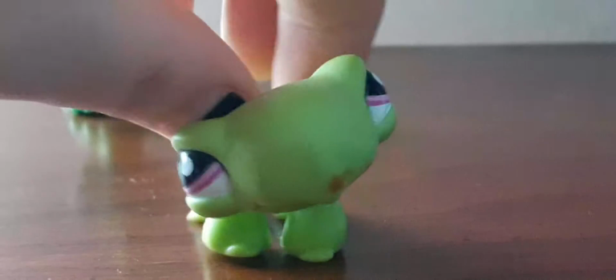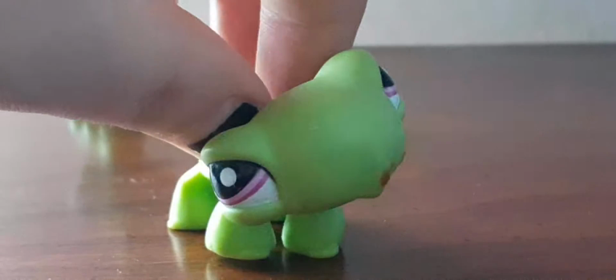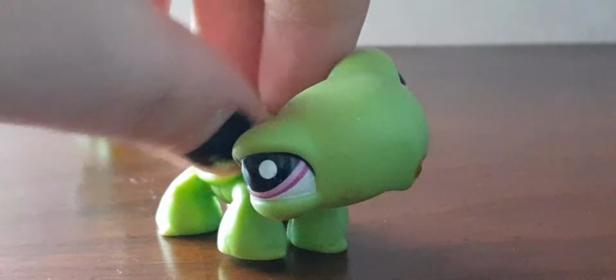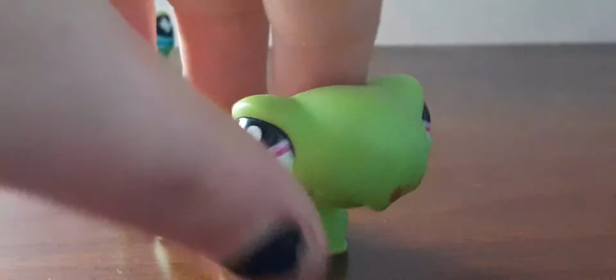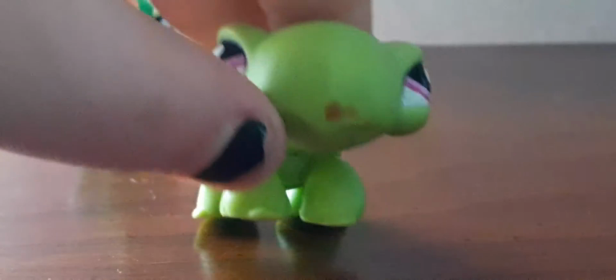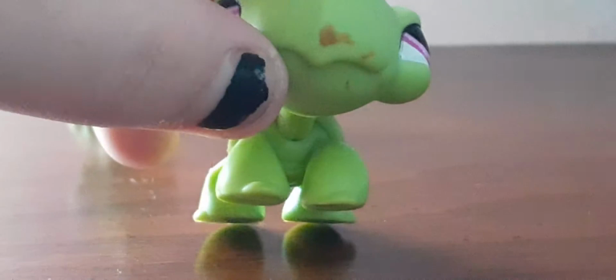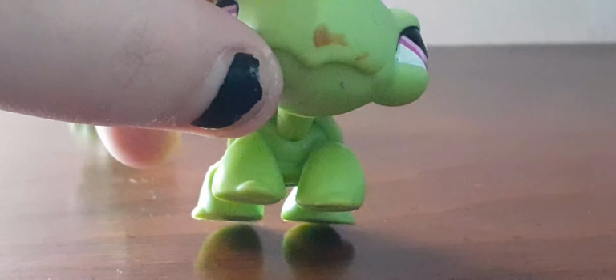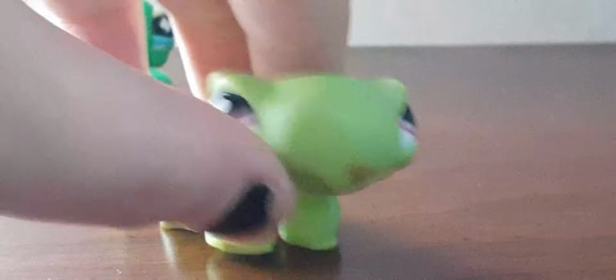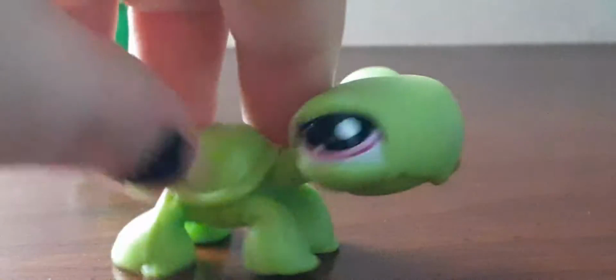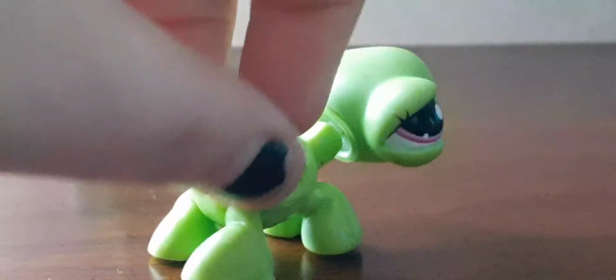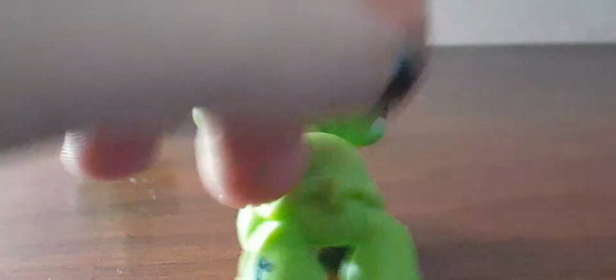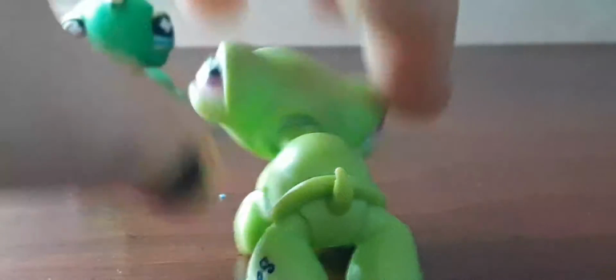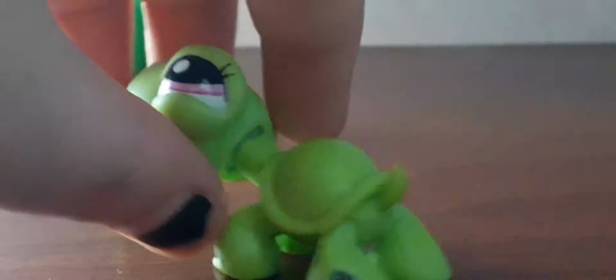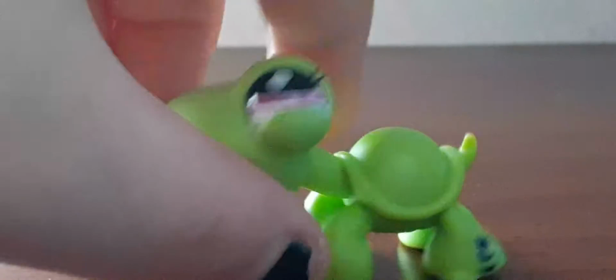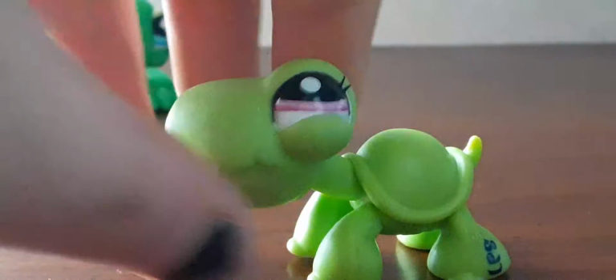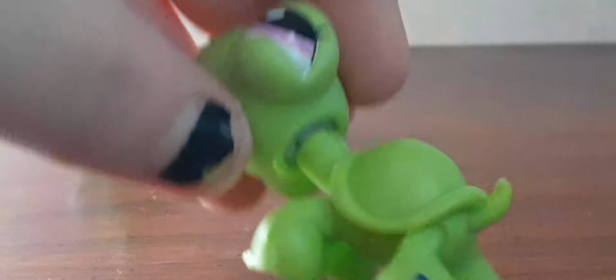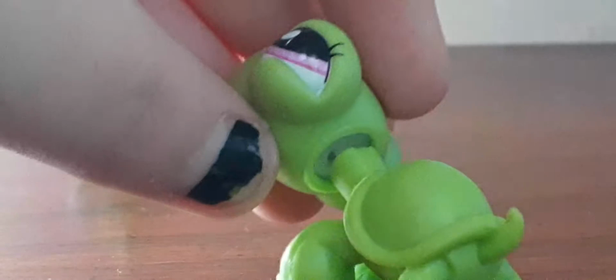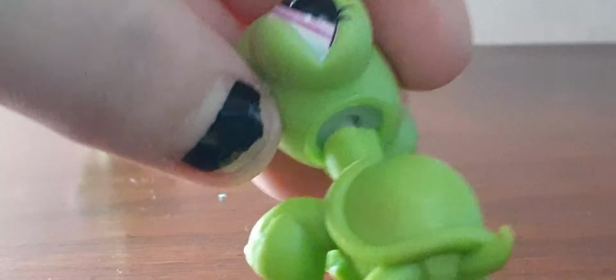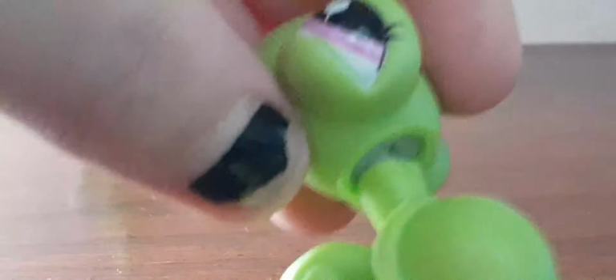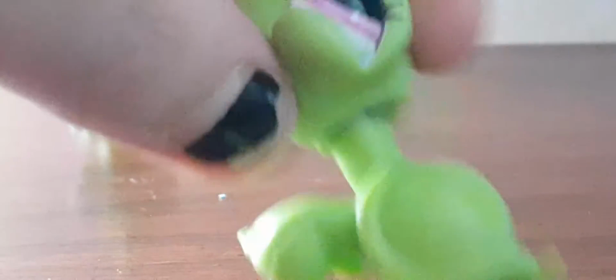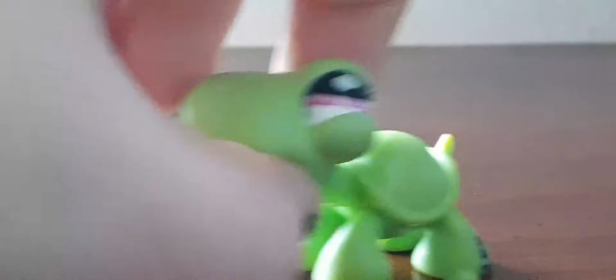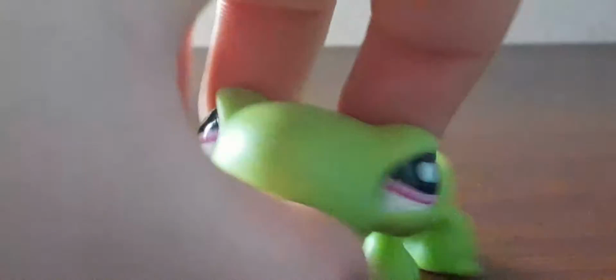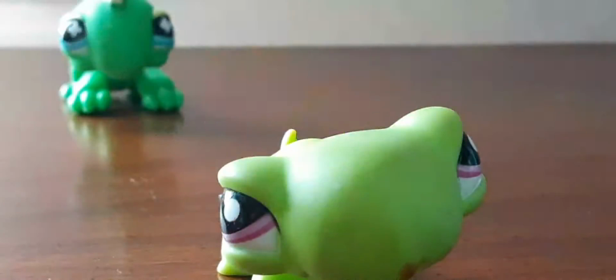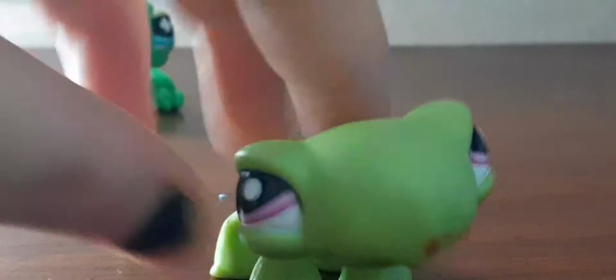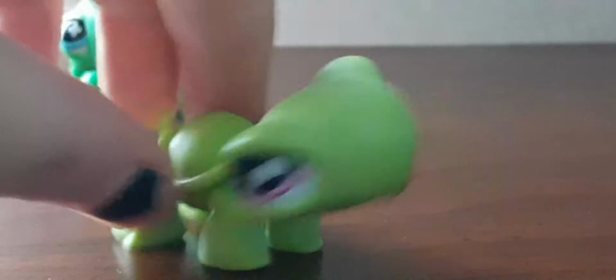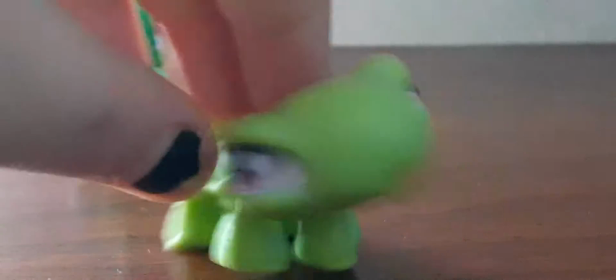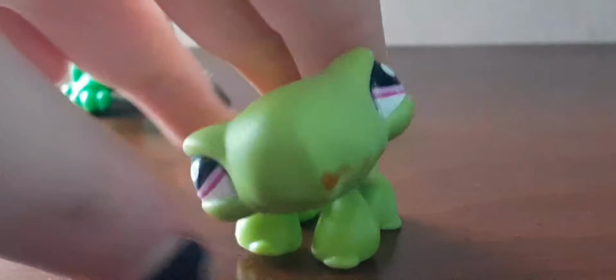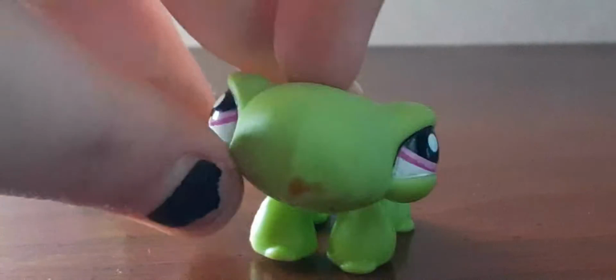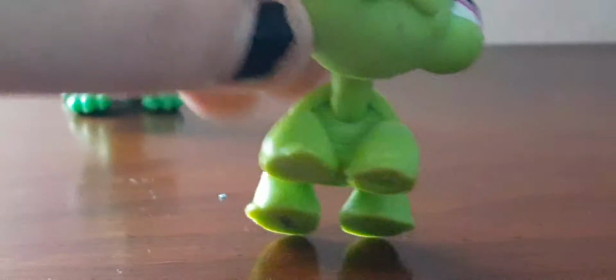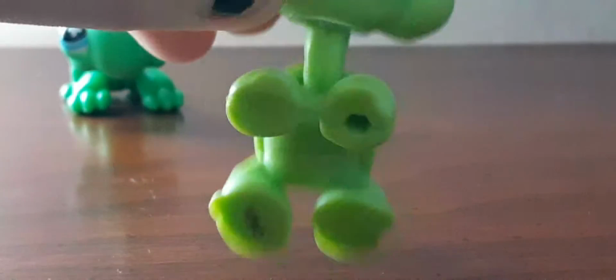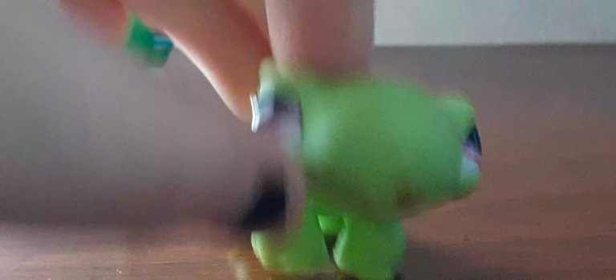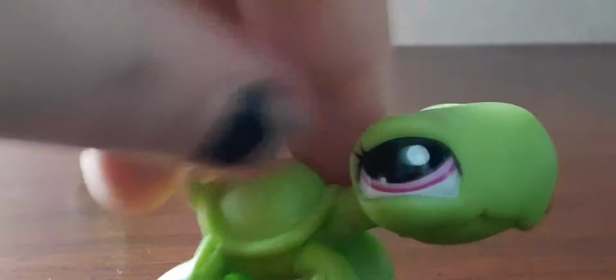Next up is this blind bag turtle — I don't know what it has, it's probably like candy or something. I got a white peg of course, but it's a blind bag, I can tell because it's plain.